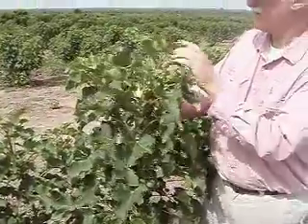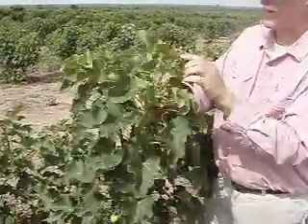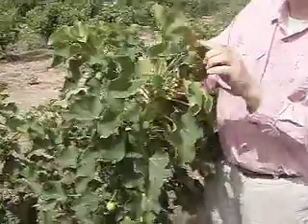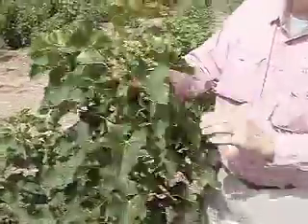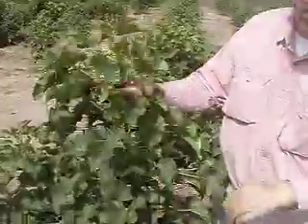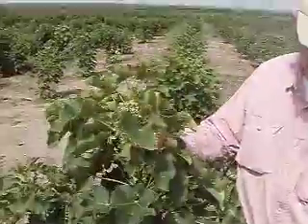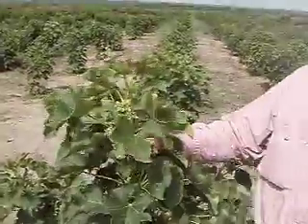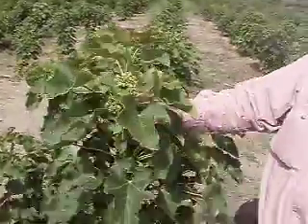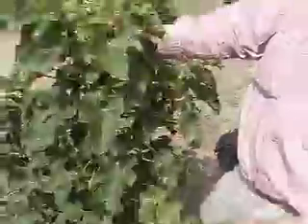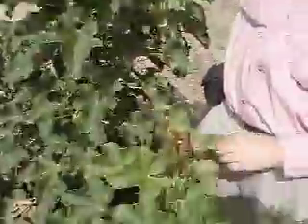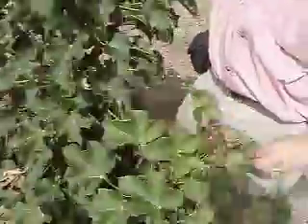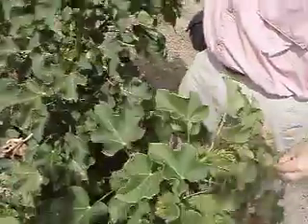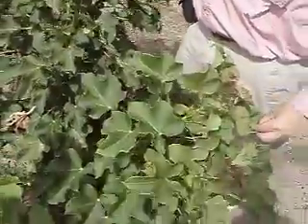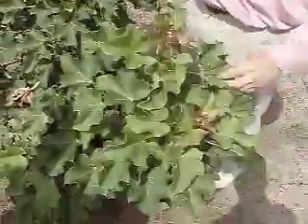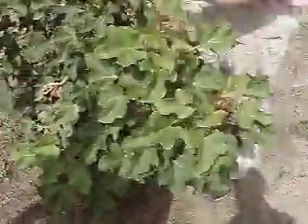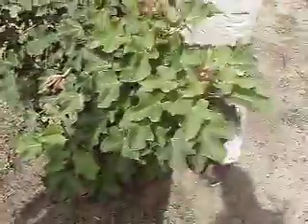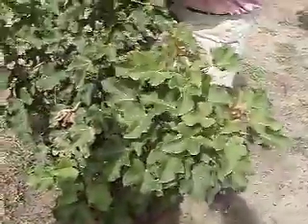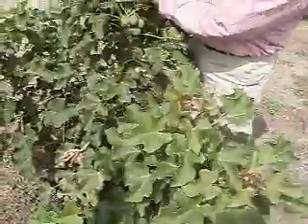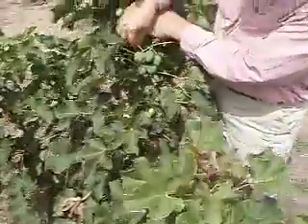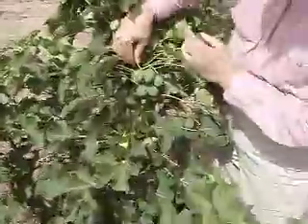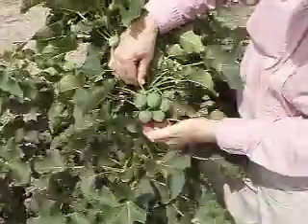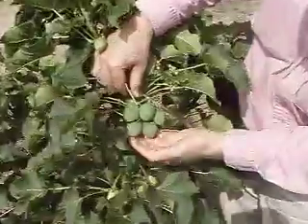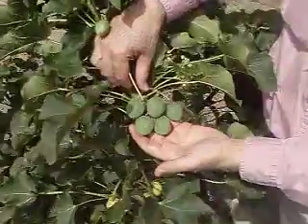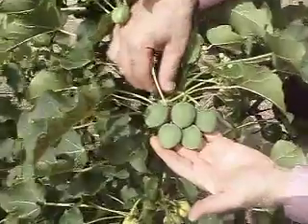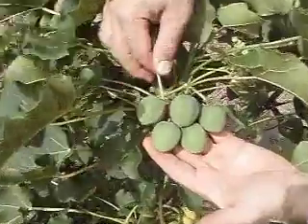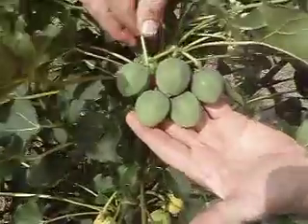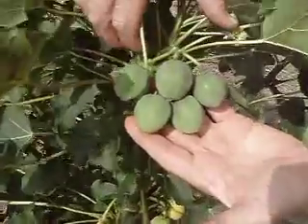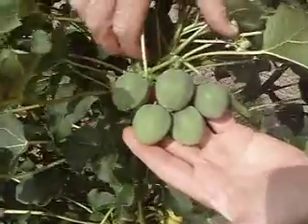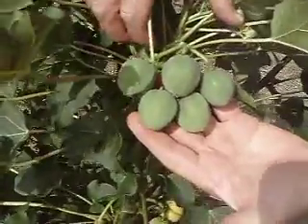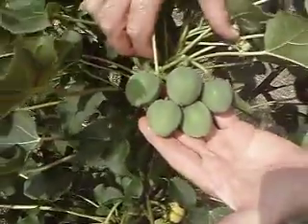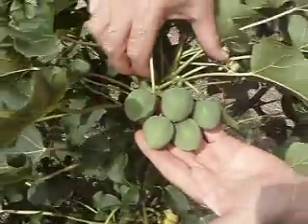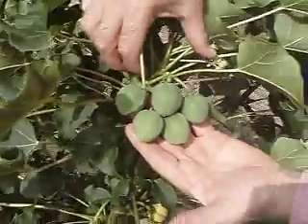More flowers coming here. But this is giving a lot of flowers. Here's a nice cluster here, and there's only five fruit here.